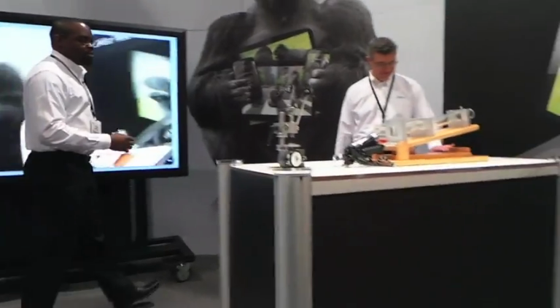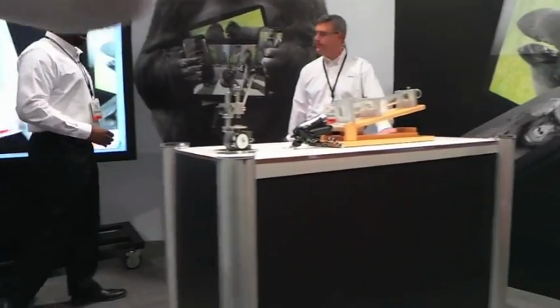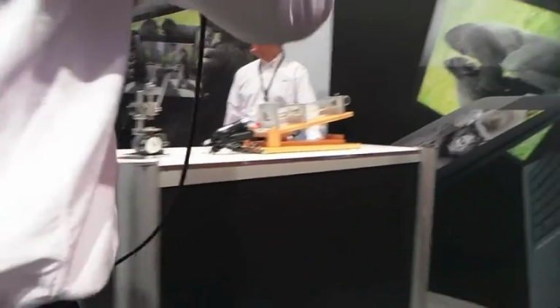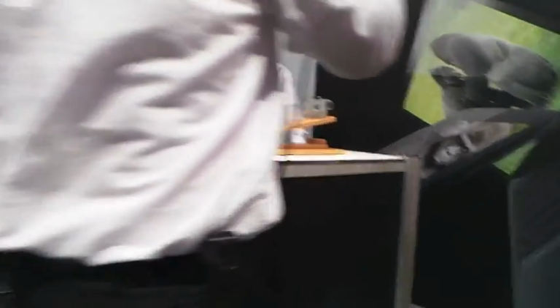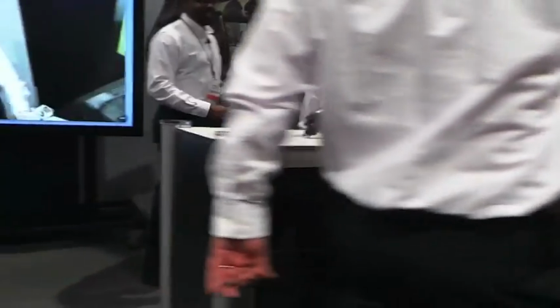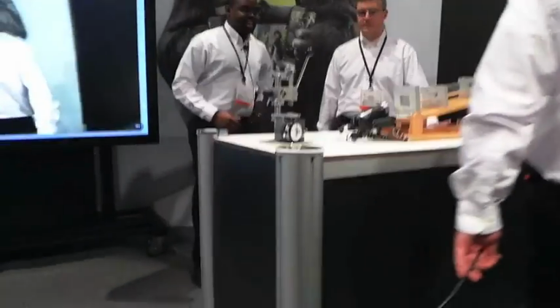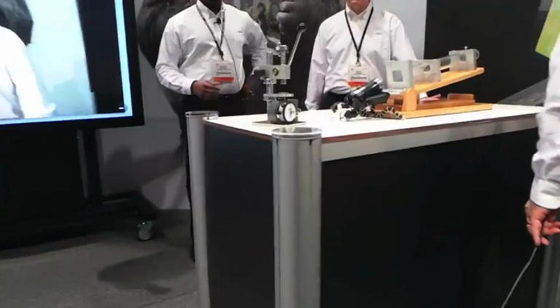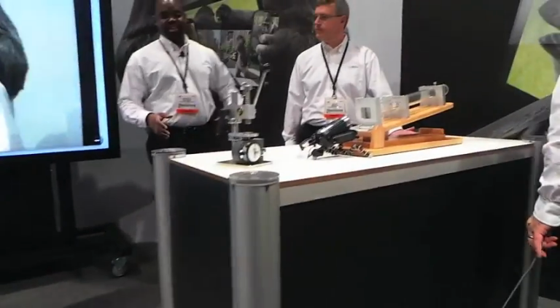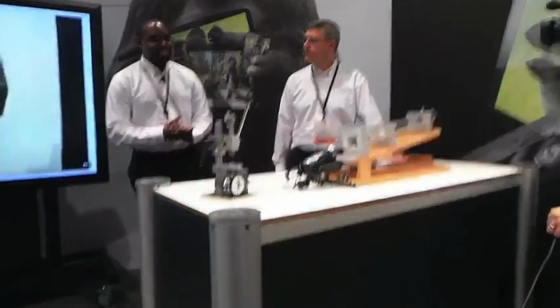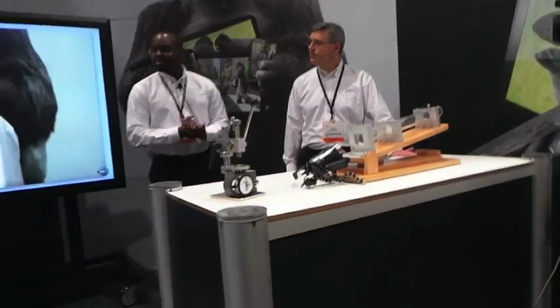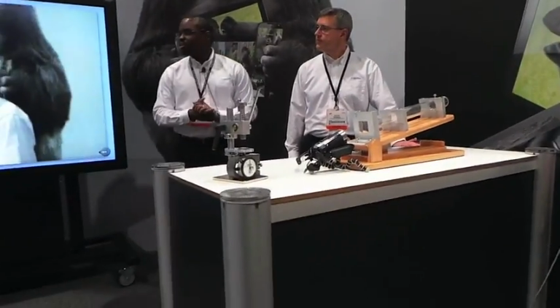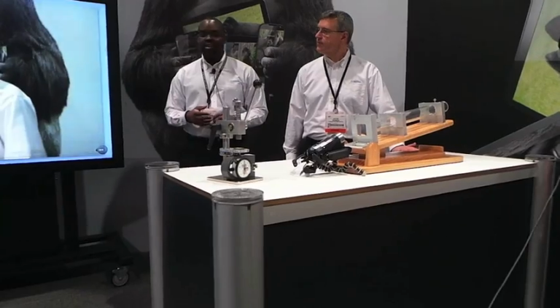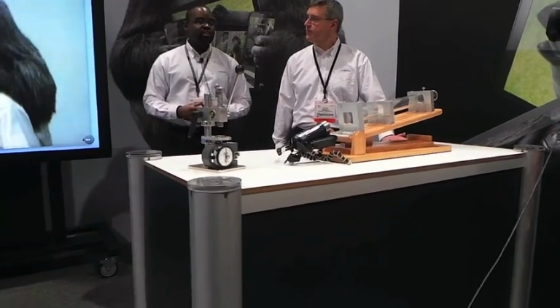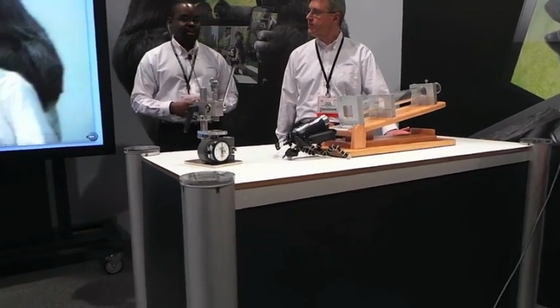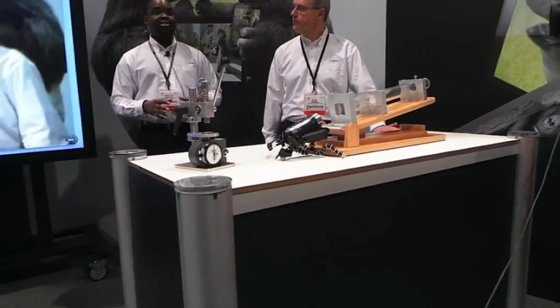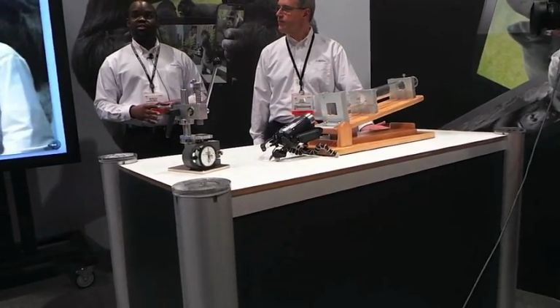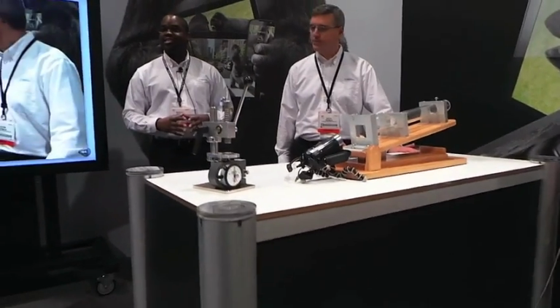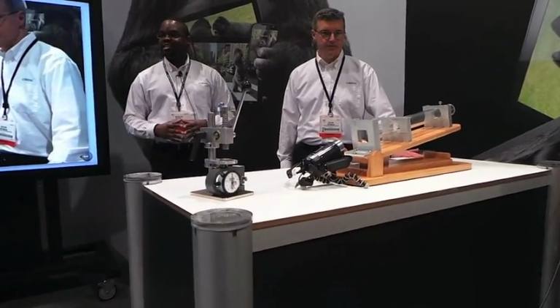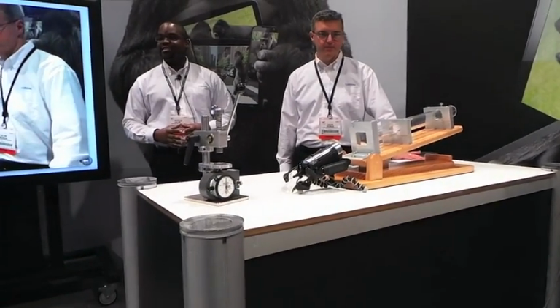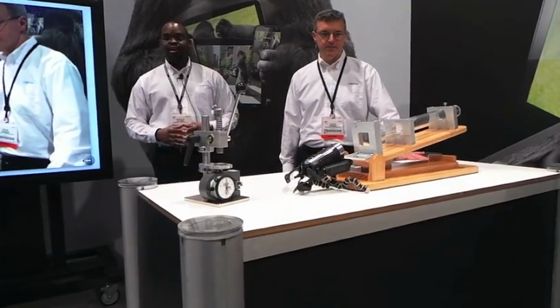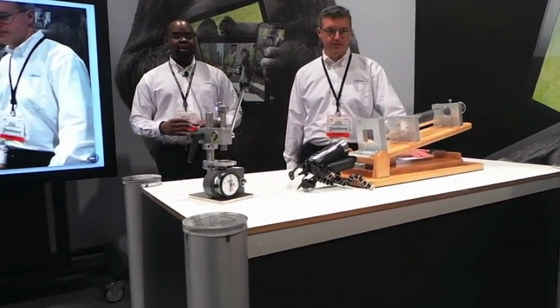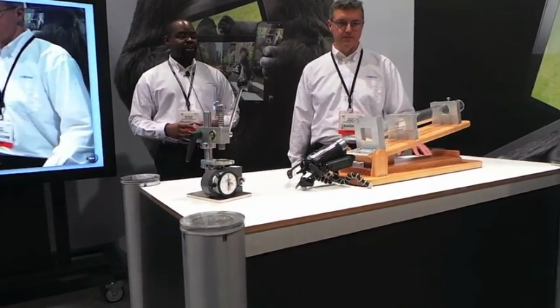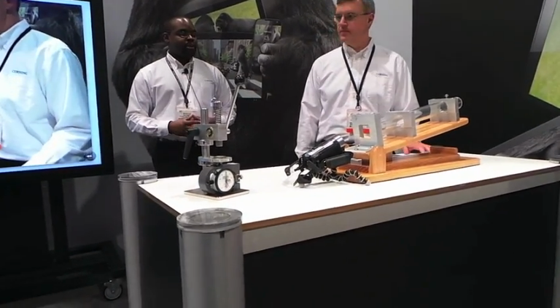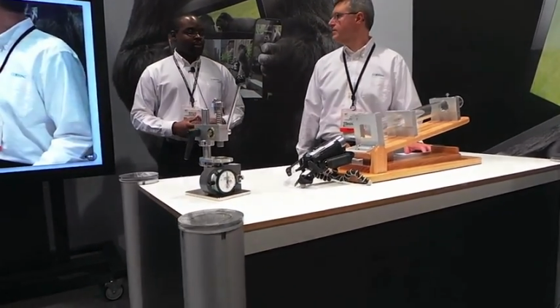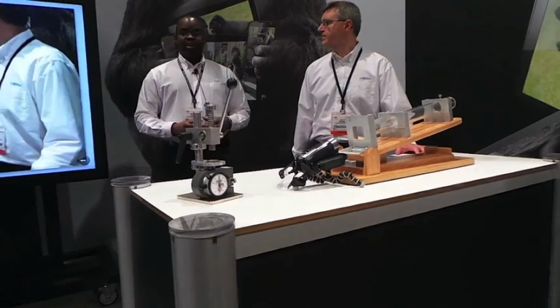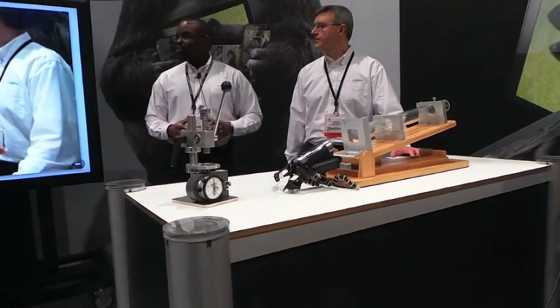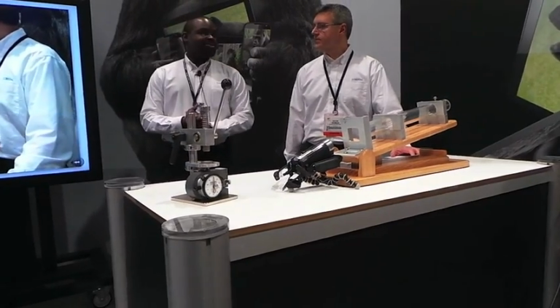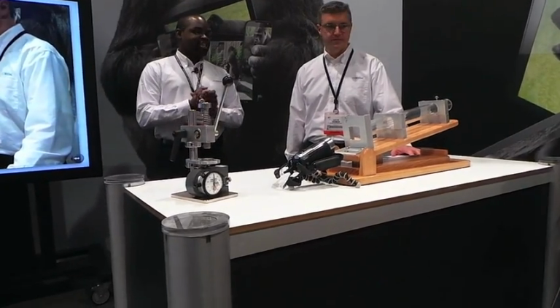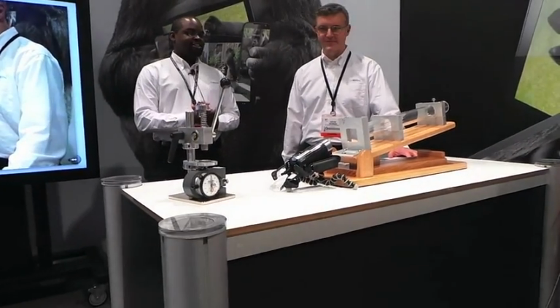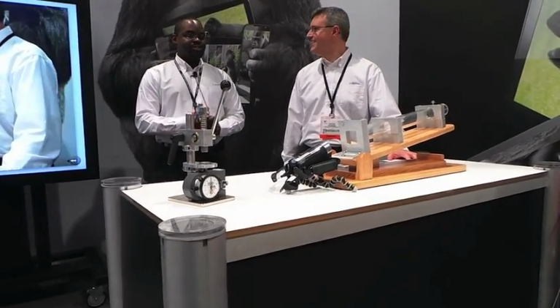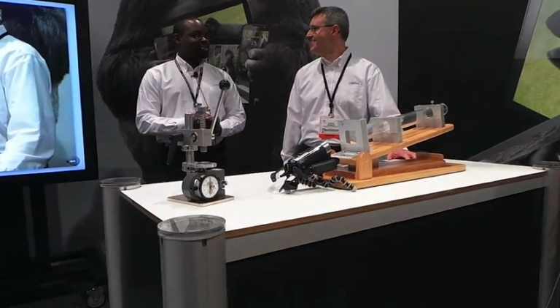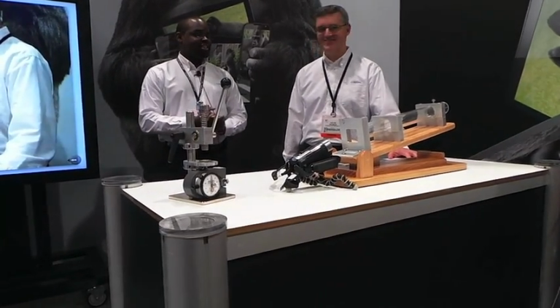What we have here is a ball drop setup that's commonly known and commonly used in the industry as a test device for failure. So what we're going to have here is a load-based system. Kevin is going to run through the demonstration here.